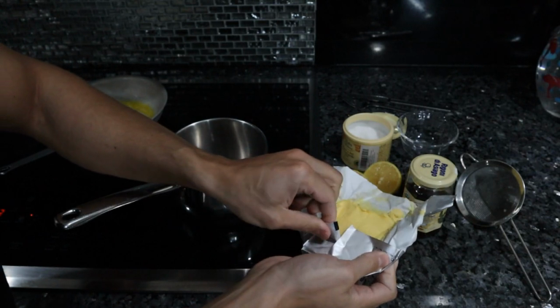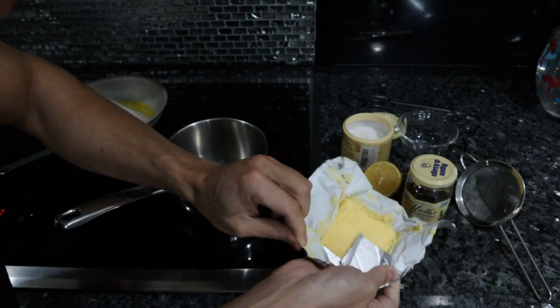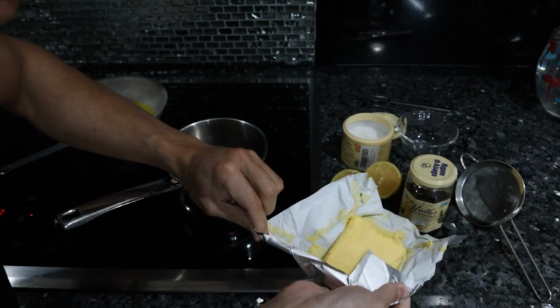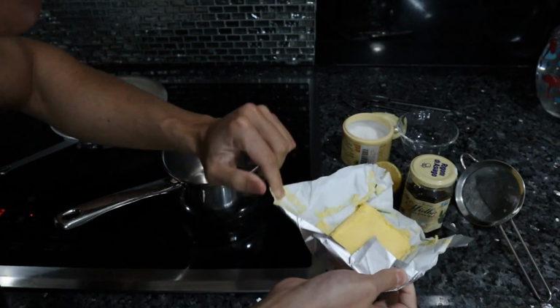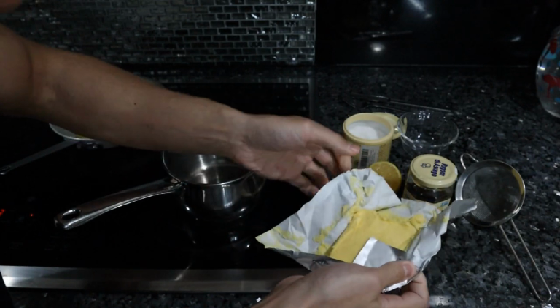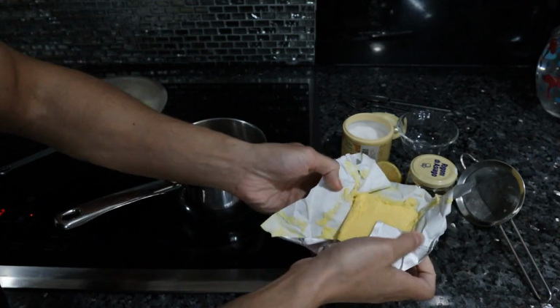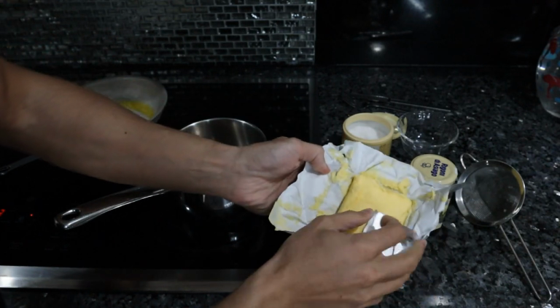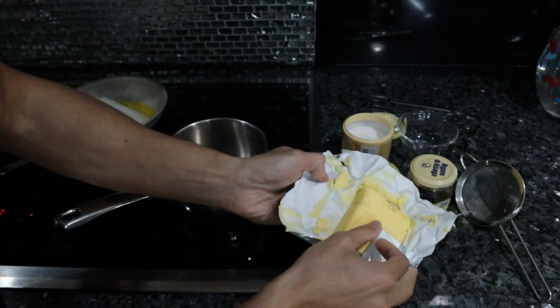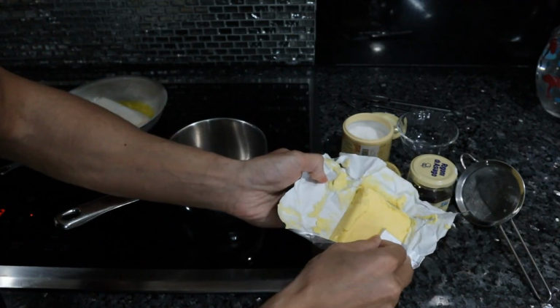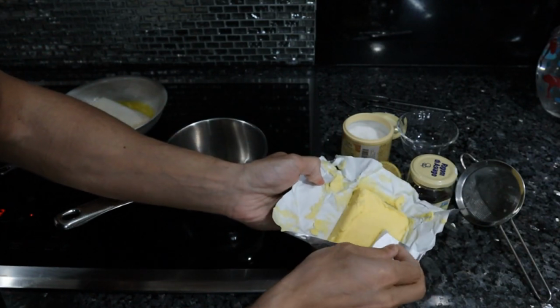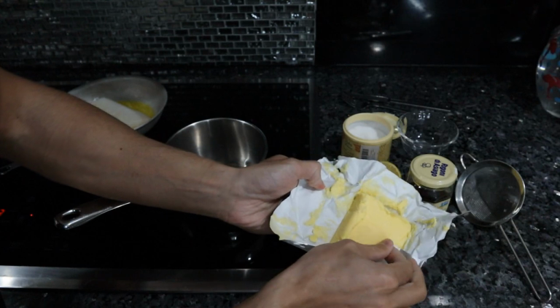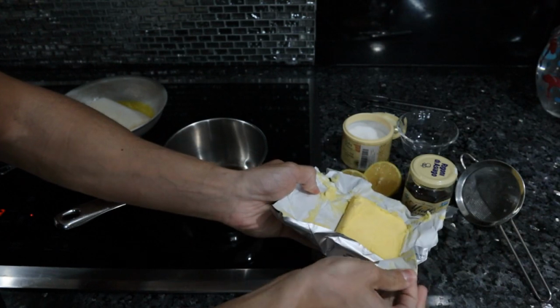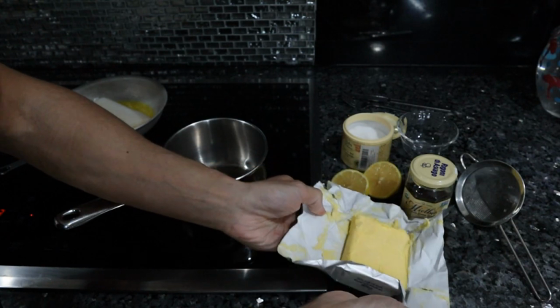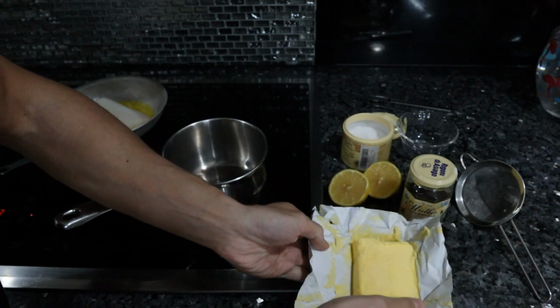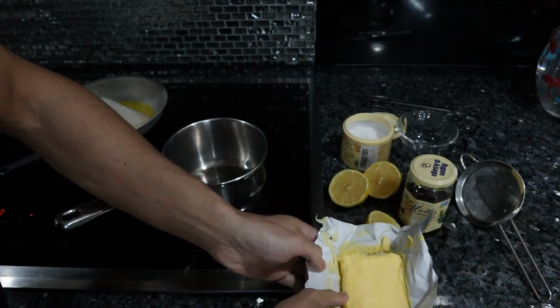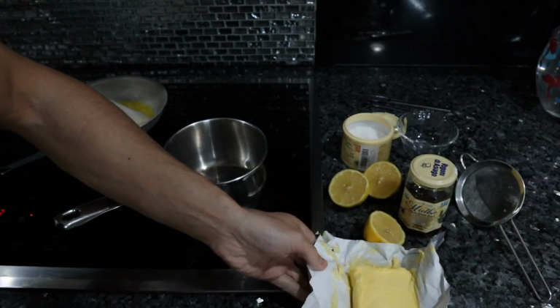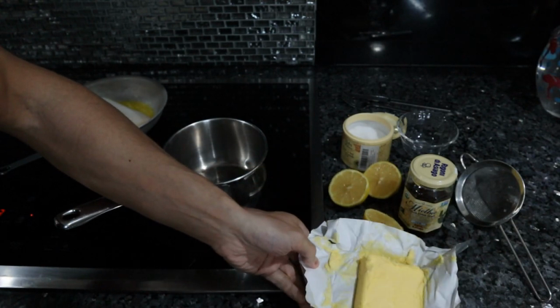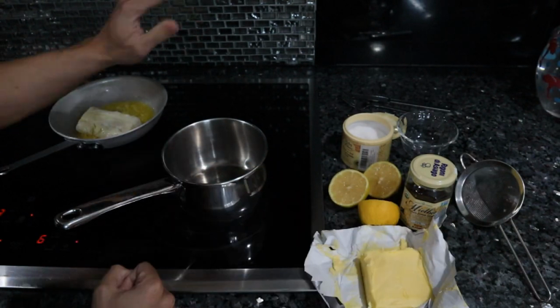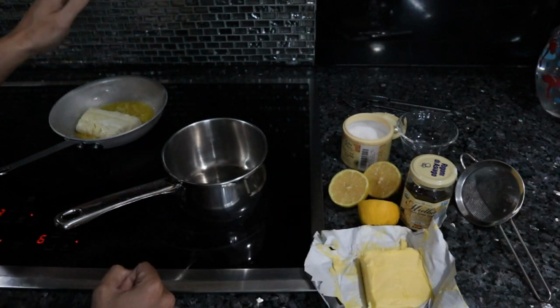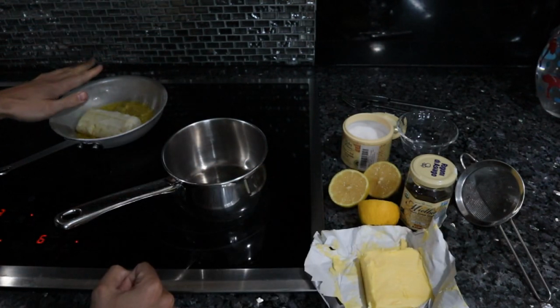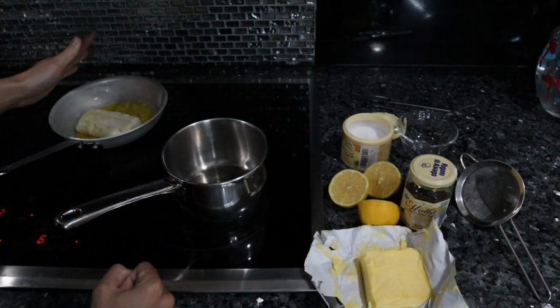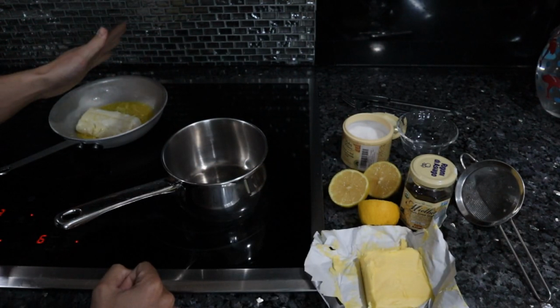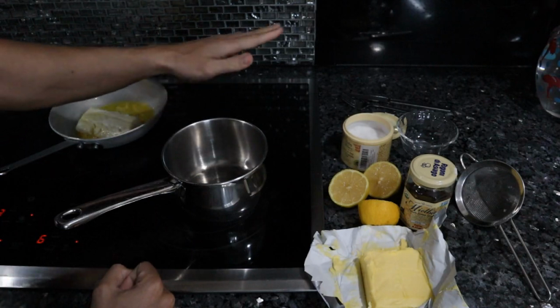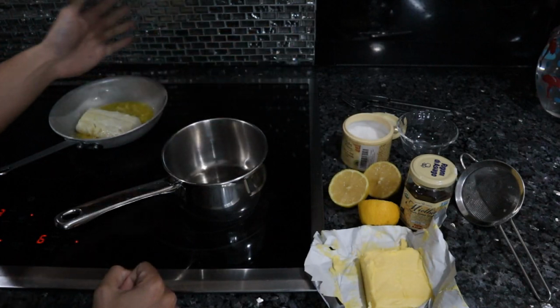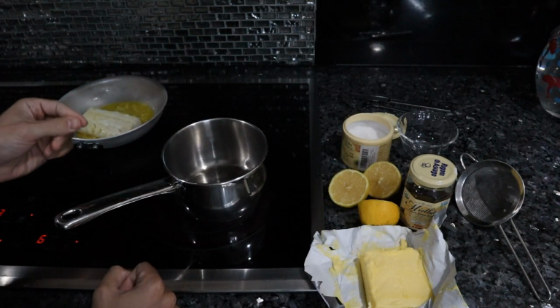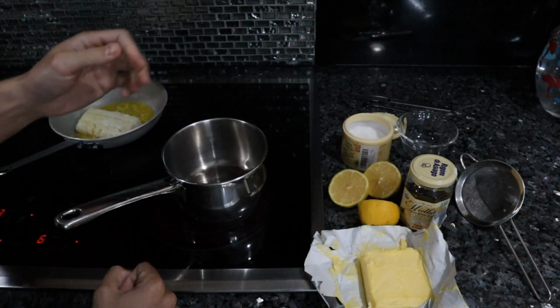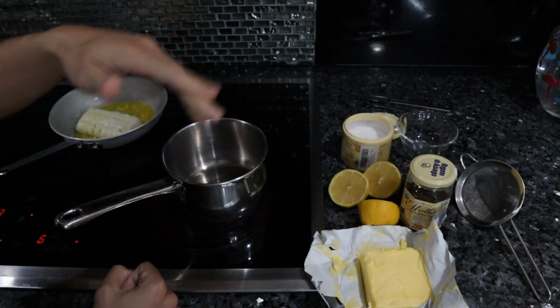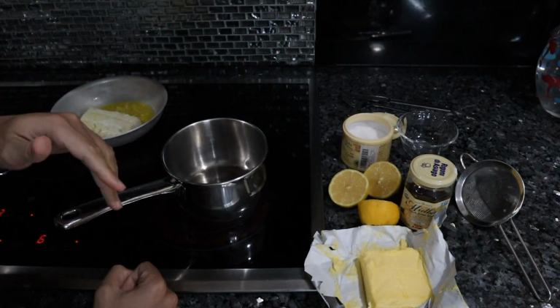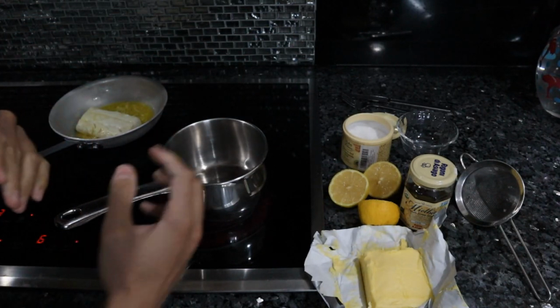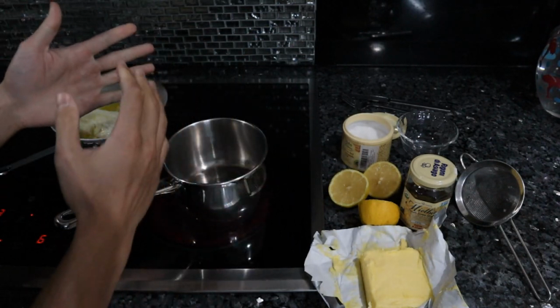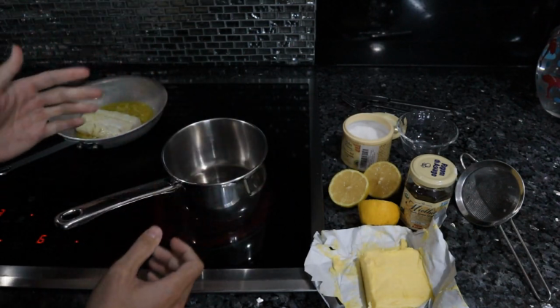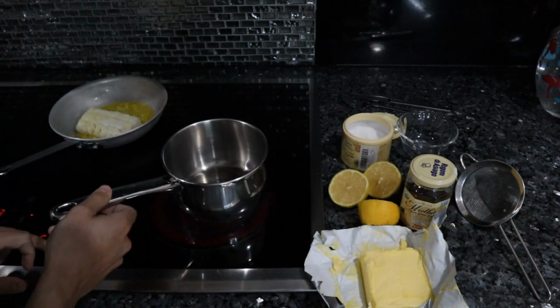It's important that the butter is cold. It doesn't have to be frozen or anything, but you definitely want it to be really cold. Ideally the fish is done cooking and we're ready to pour the sauce on top all at the same time, because this sauce will break.